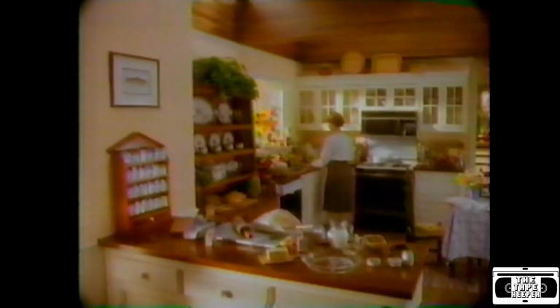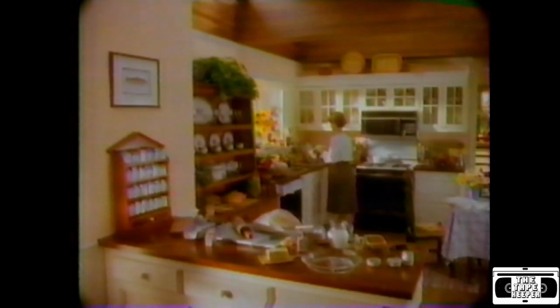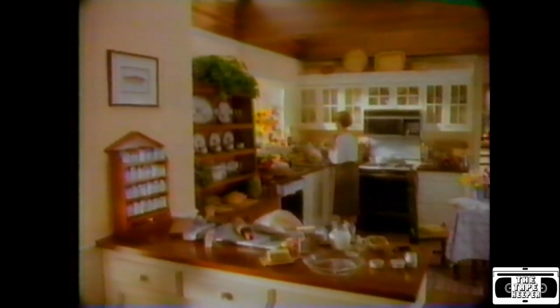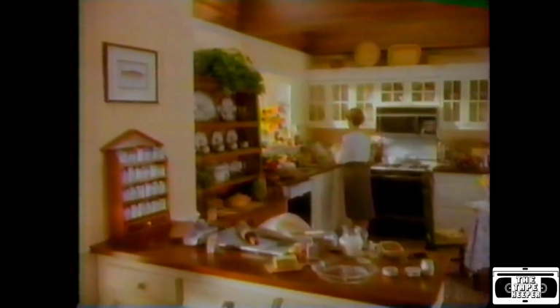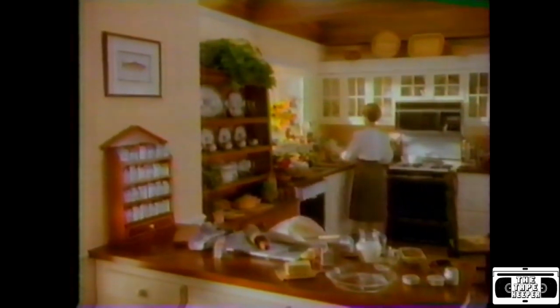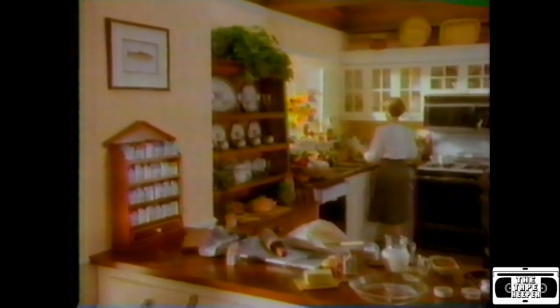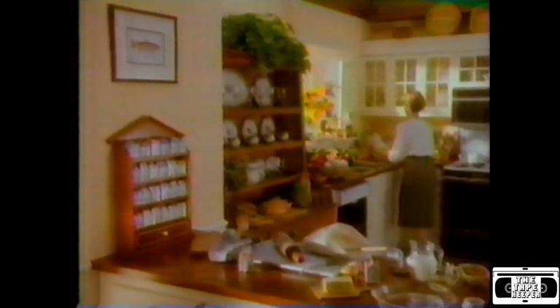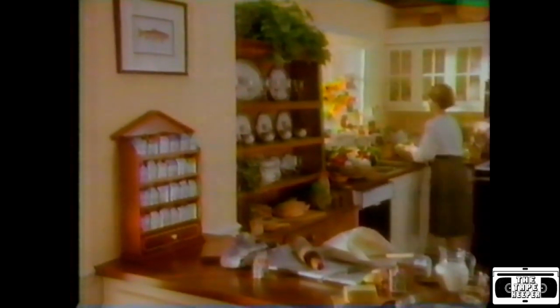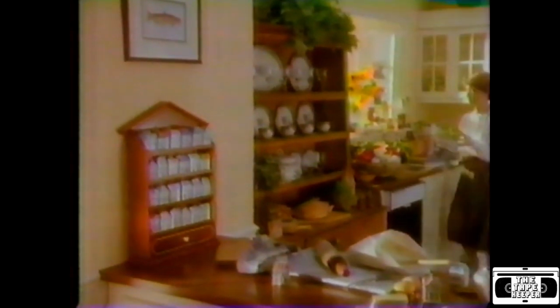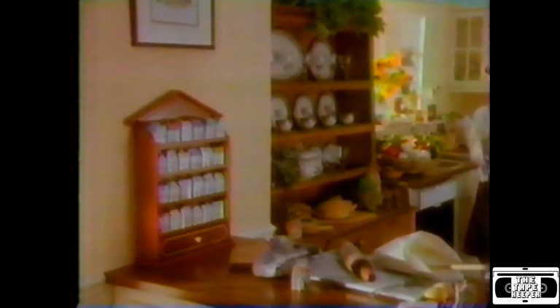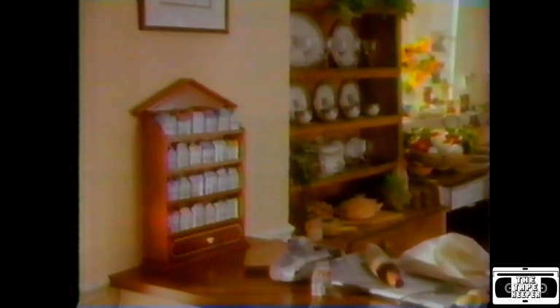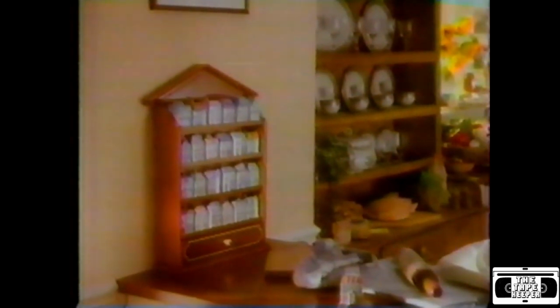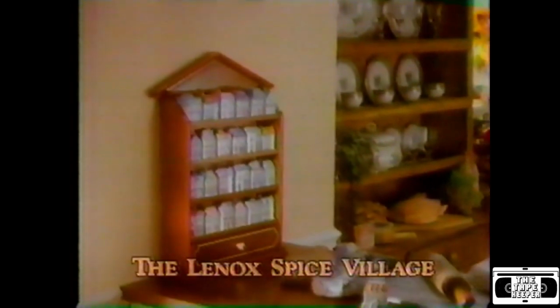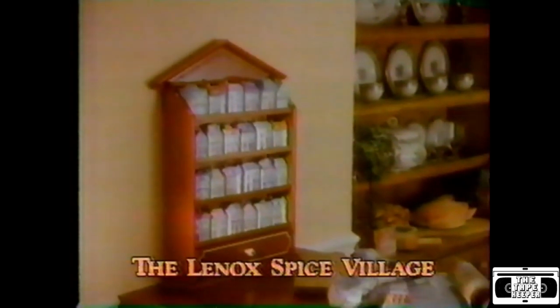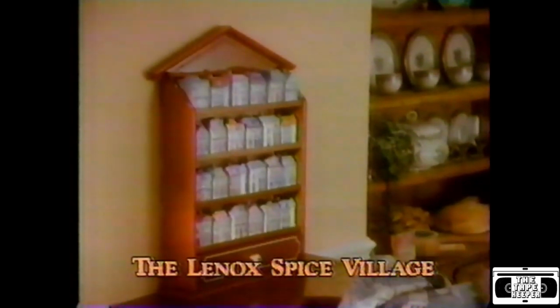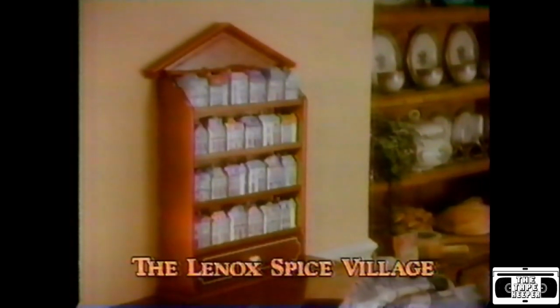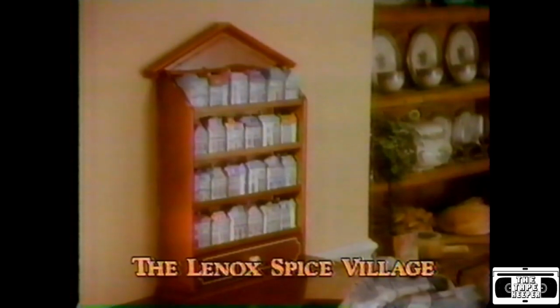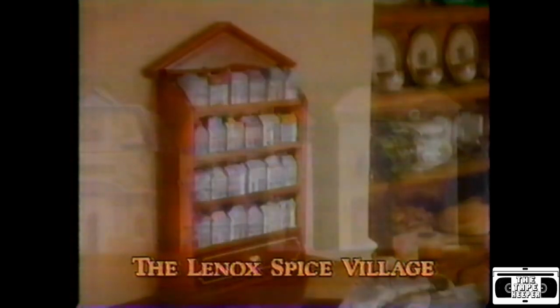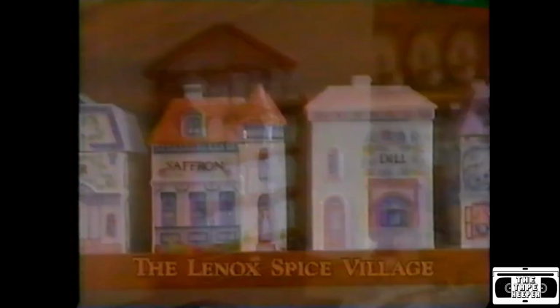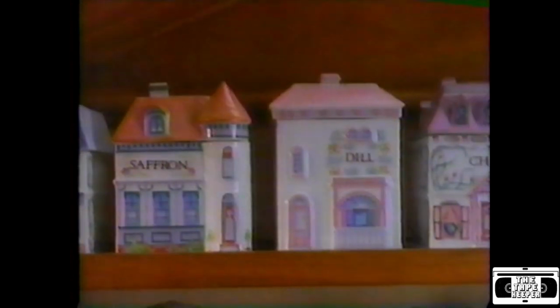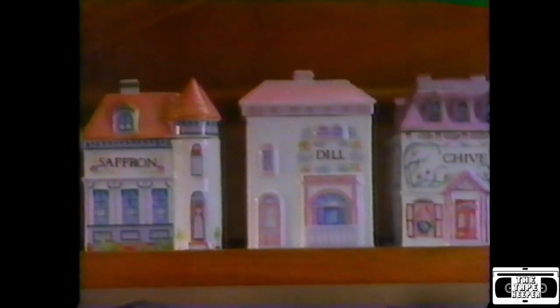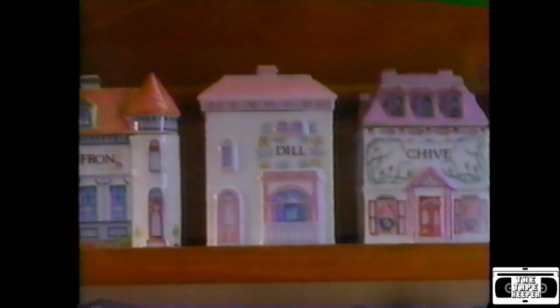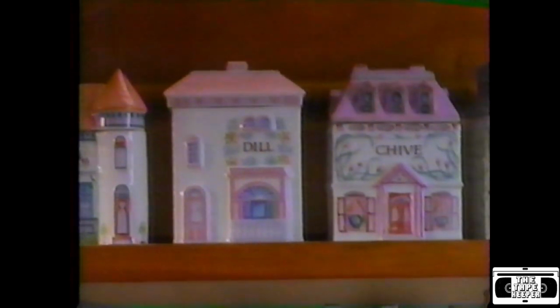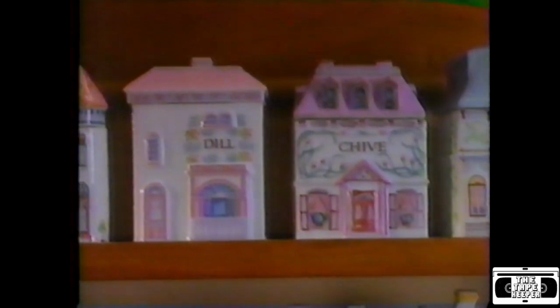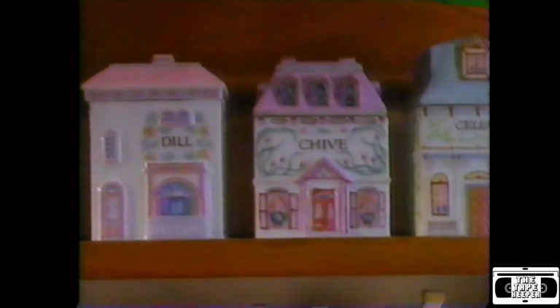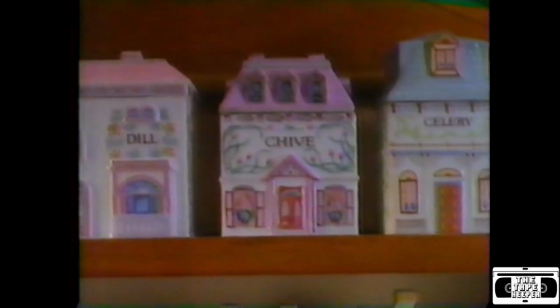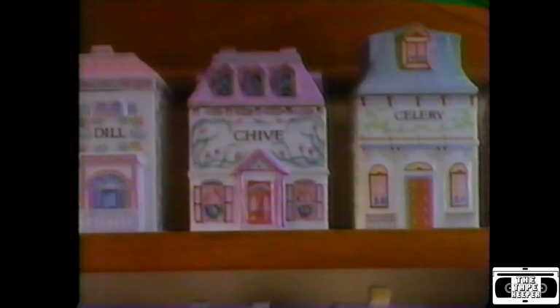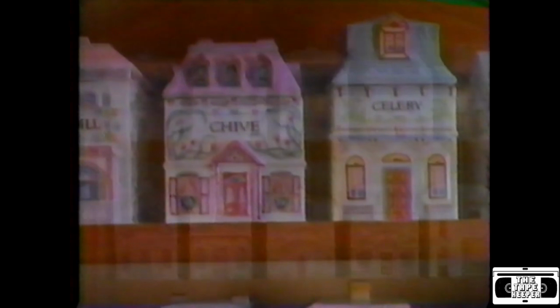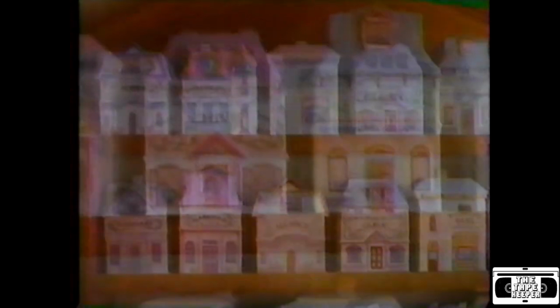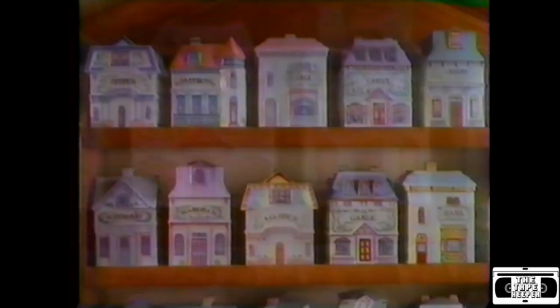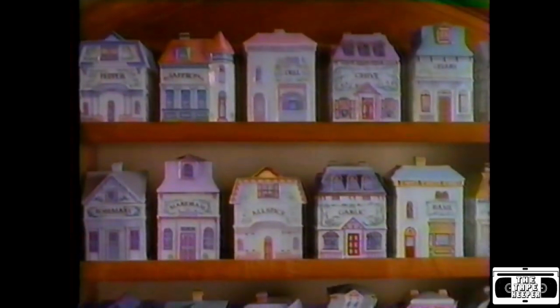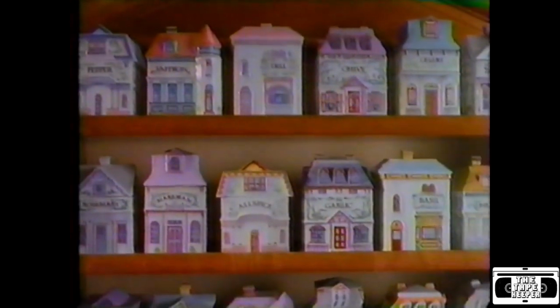Today, Lennox recaptures the charm of an old-fashioned country village and the craftsmanship of an earlier time in the Lennox Spice Village — a new collection of 24 fine porcelain spice jars, each an old-fashioned miniature house.